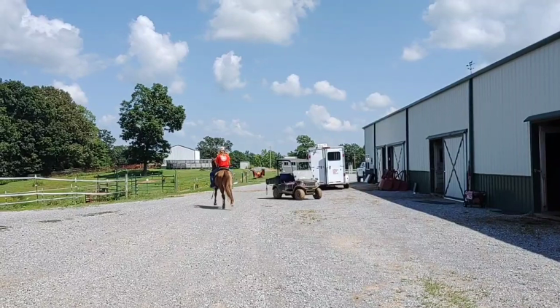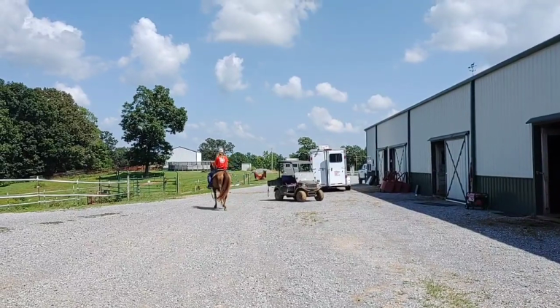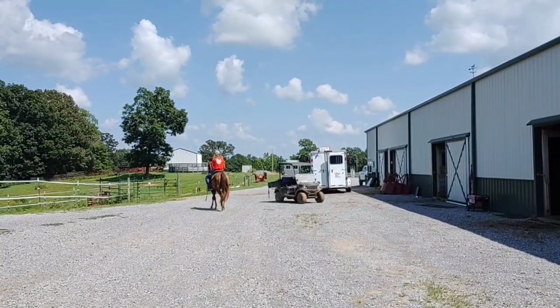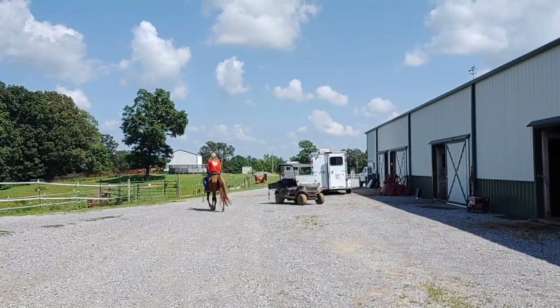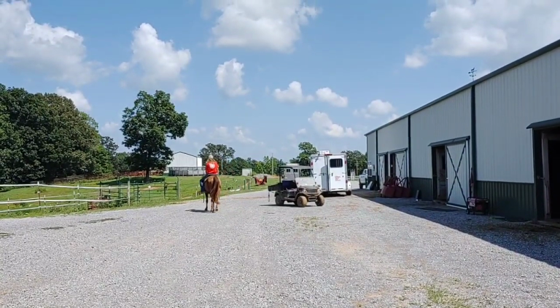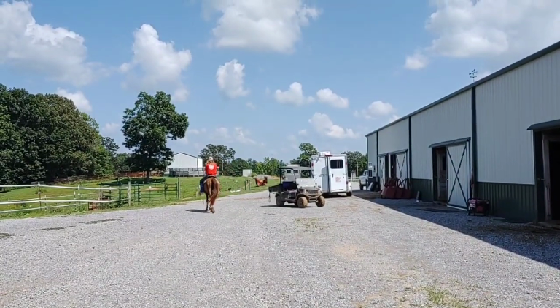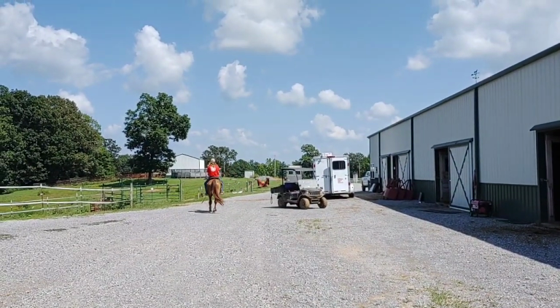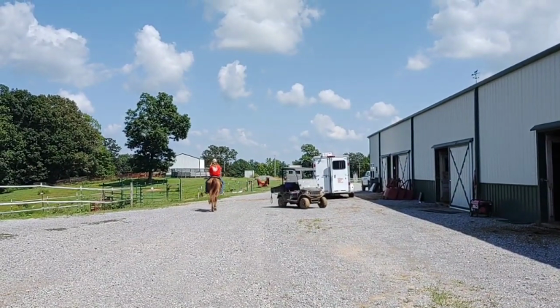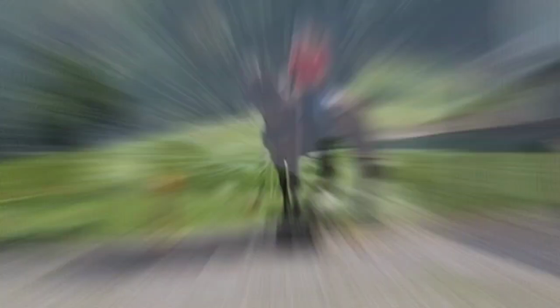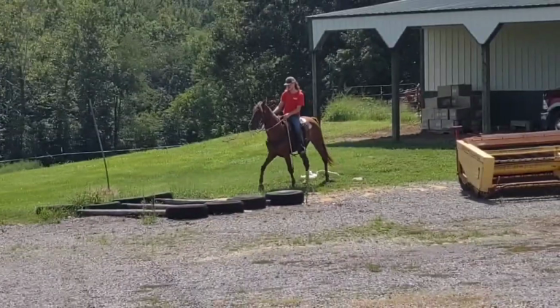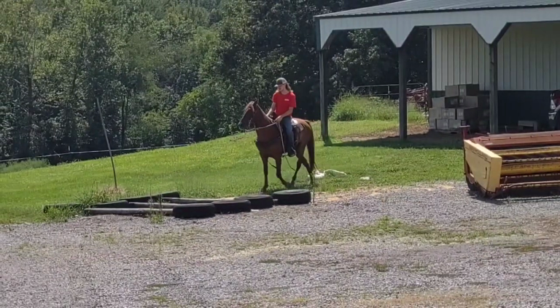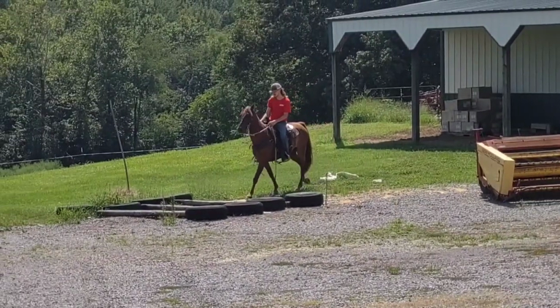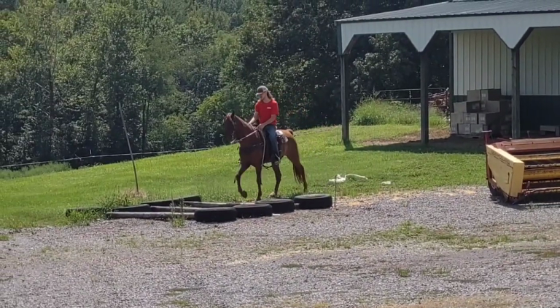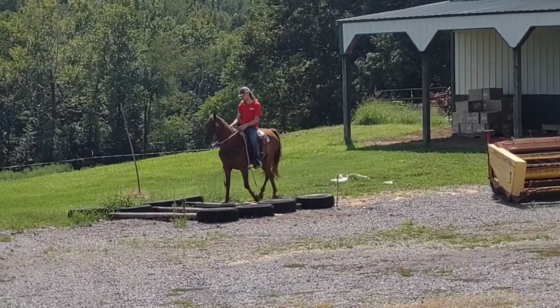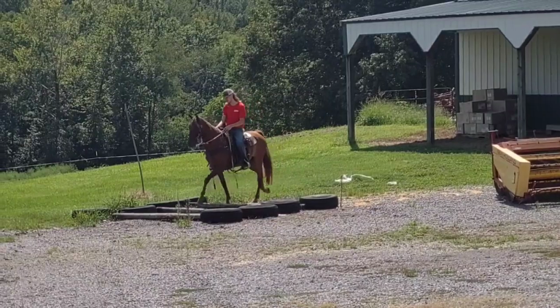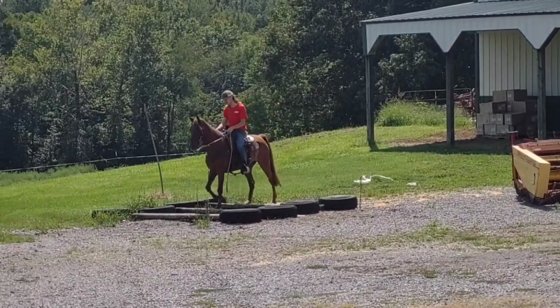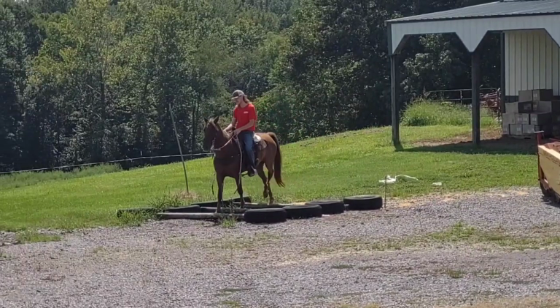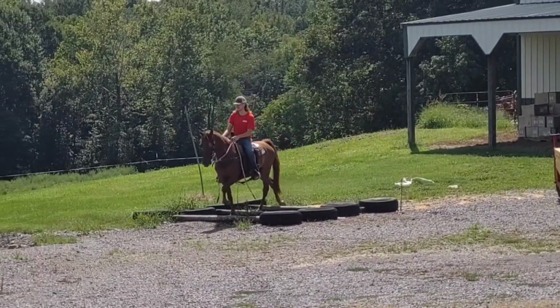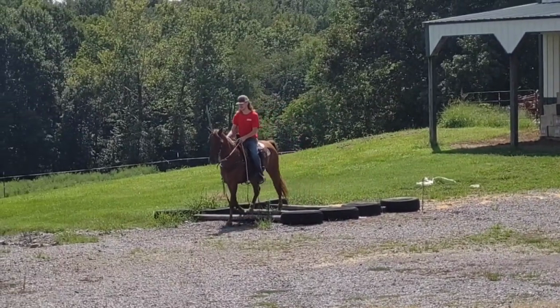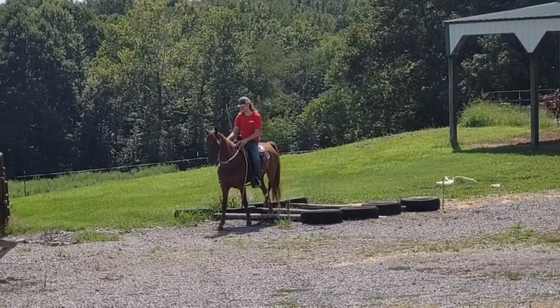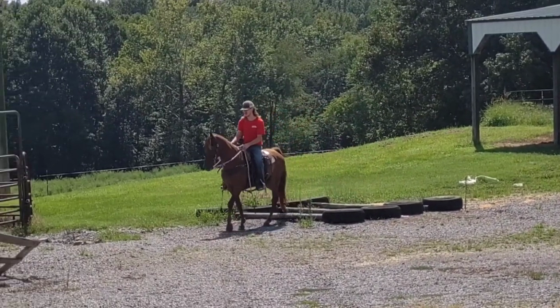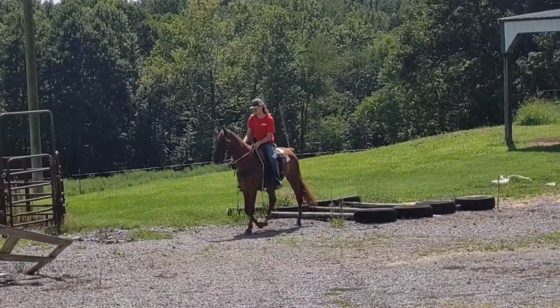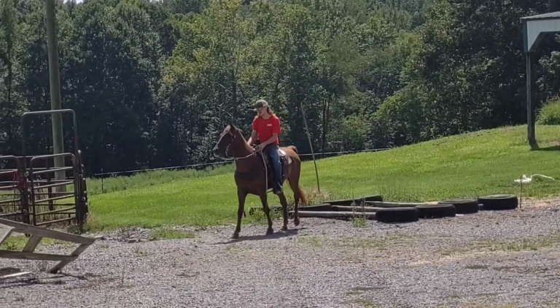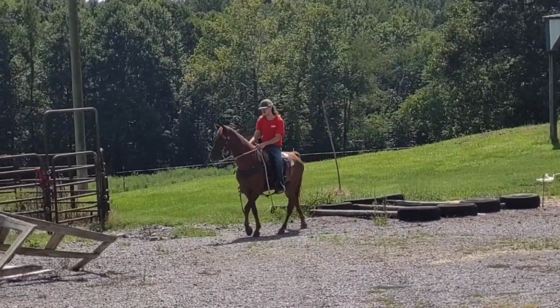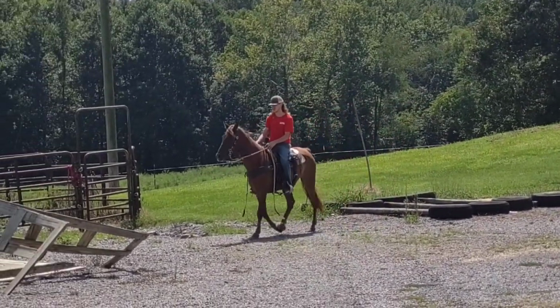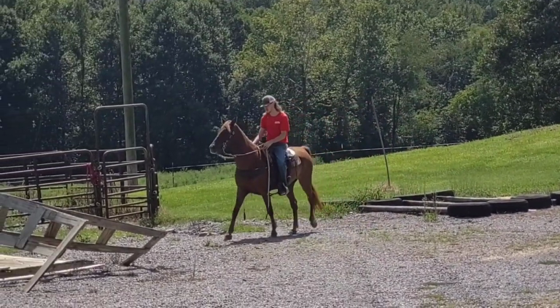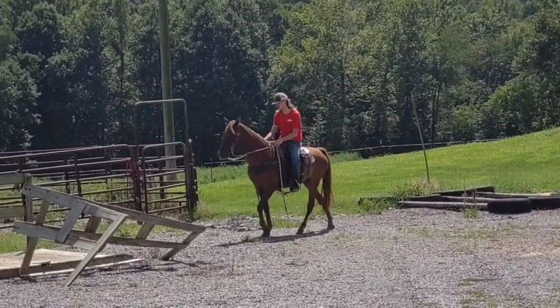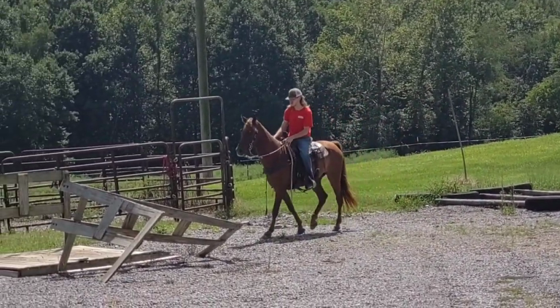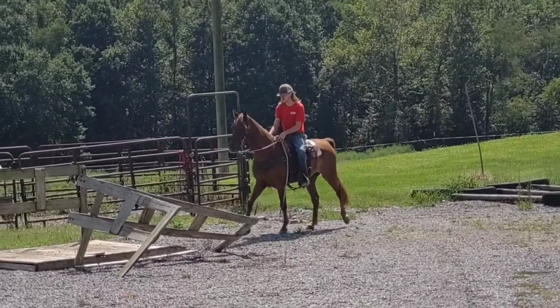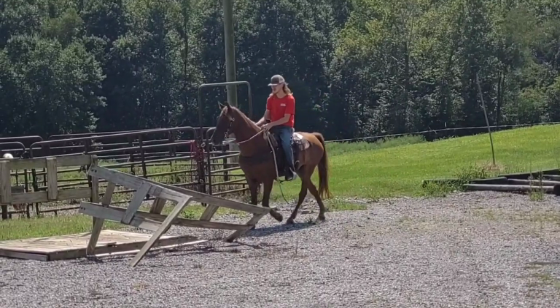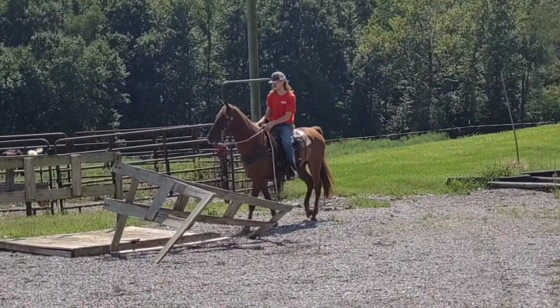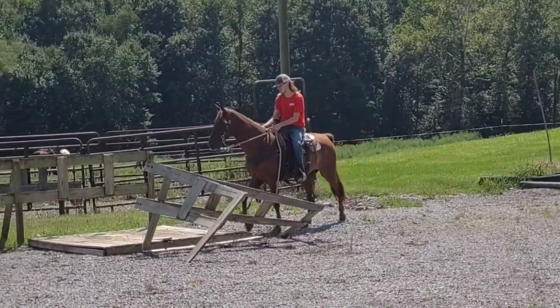We're going to go over to the obstacle course. Here is Buble on the obstacle course. That is B-U-B-L-E, just like Michael Buble the singer.